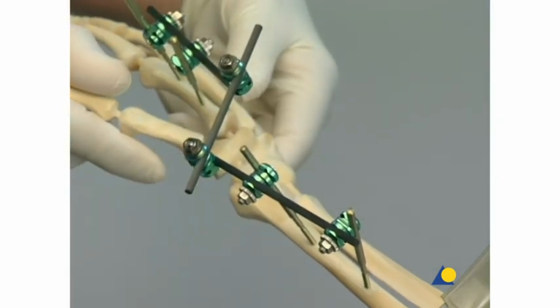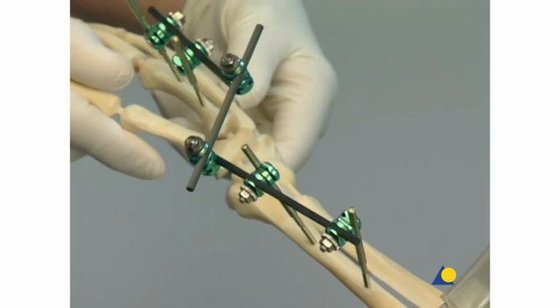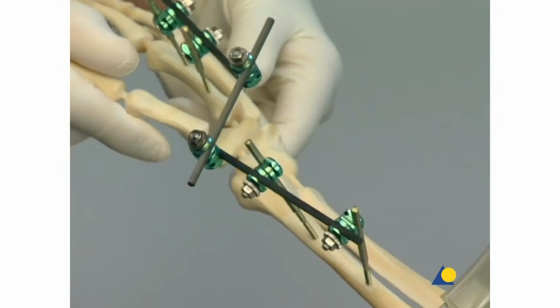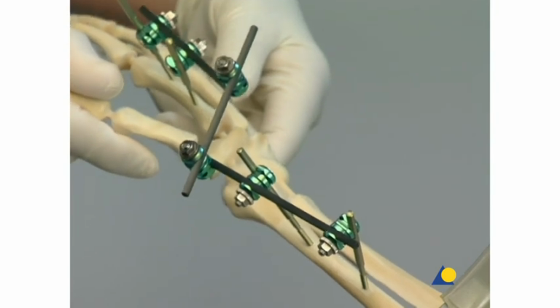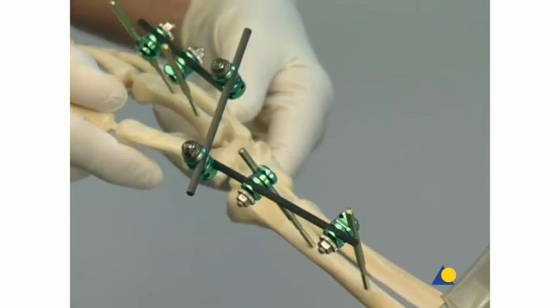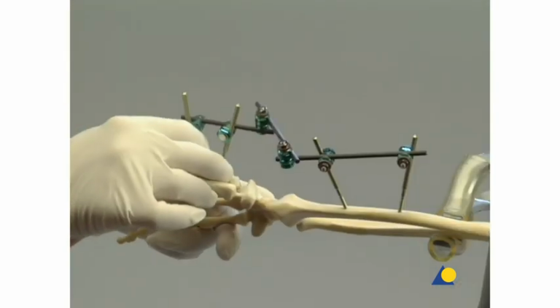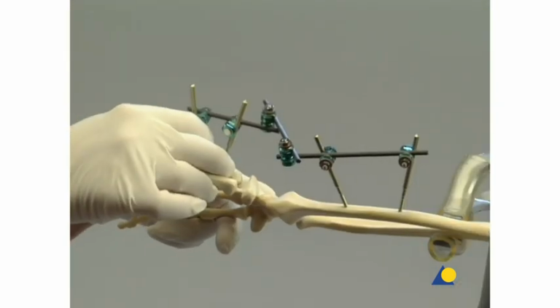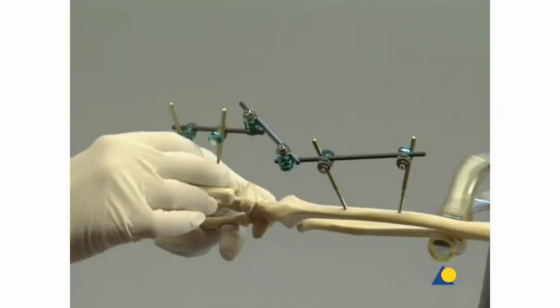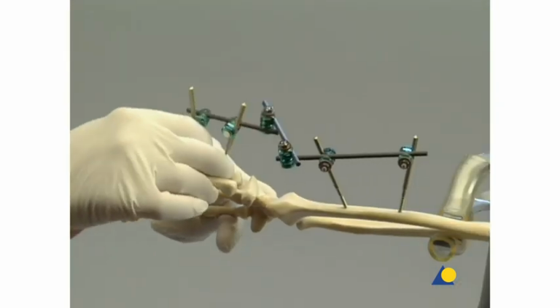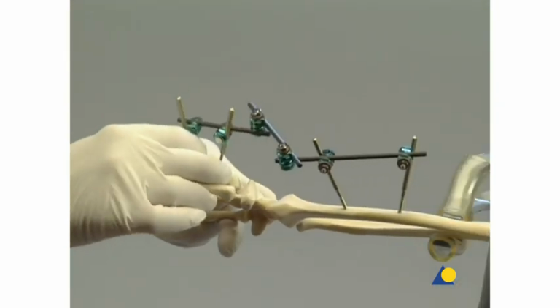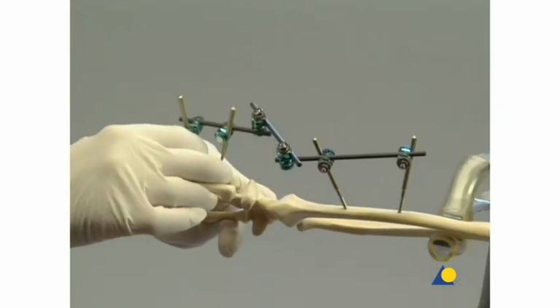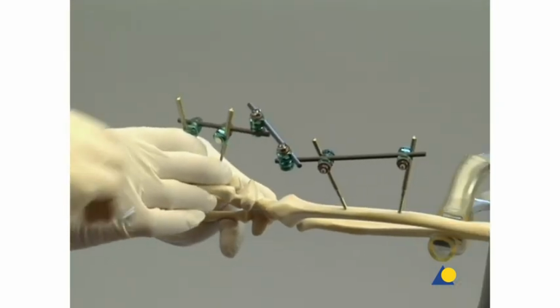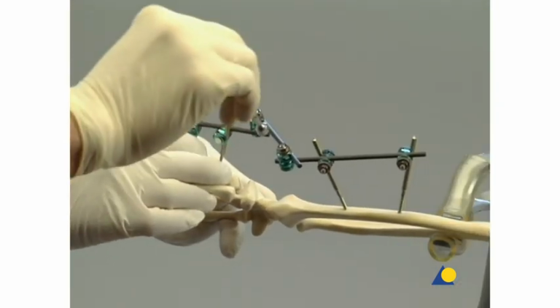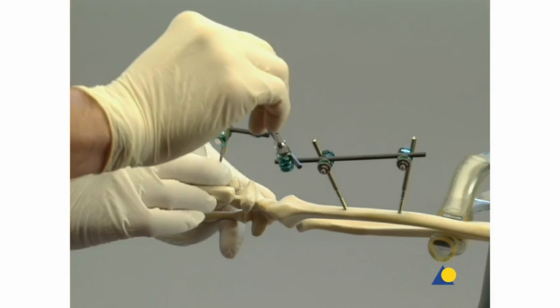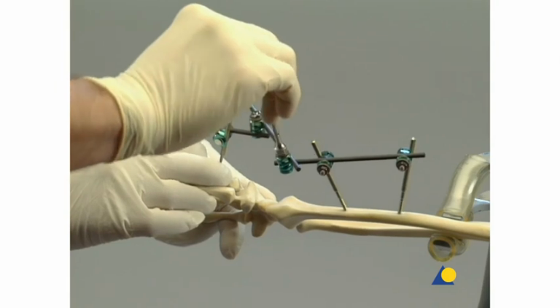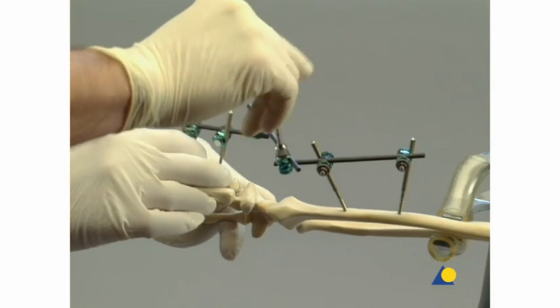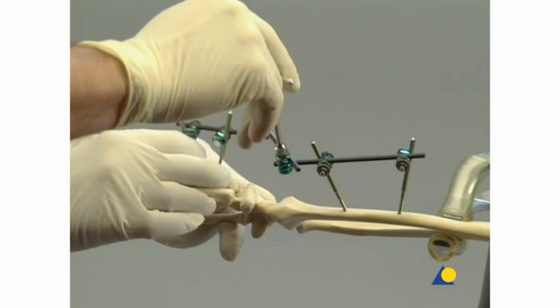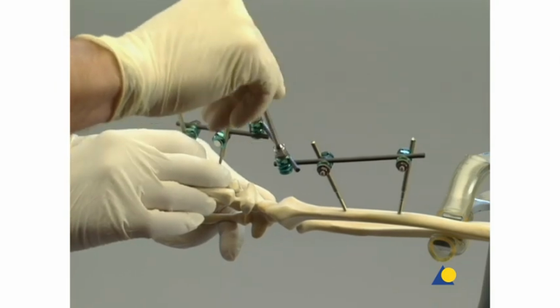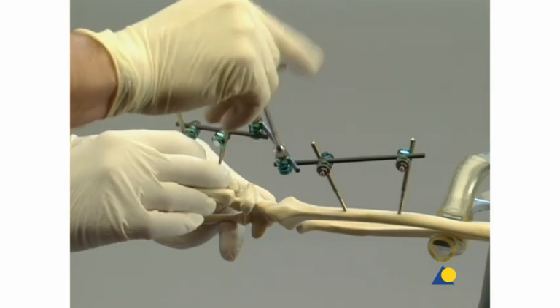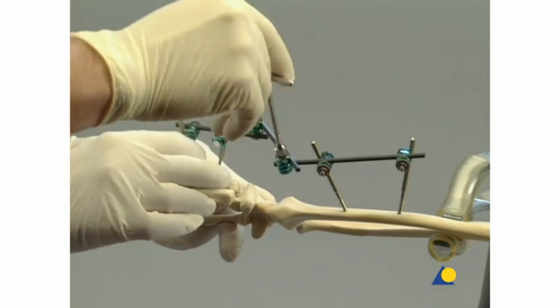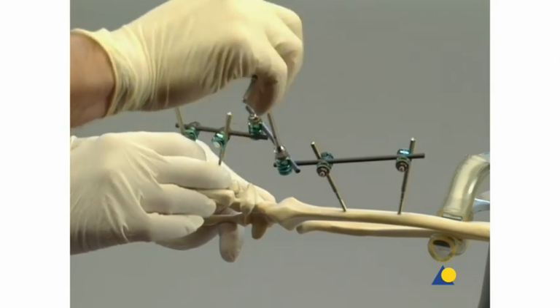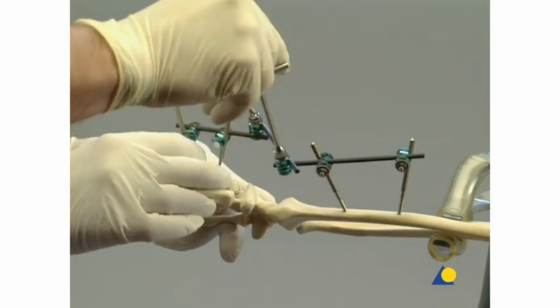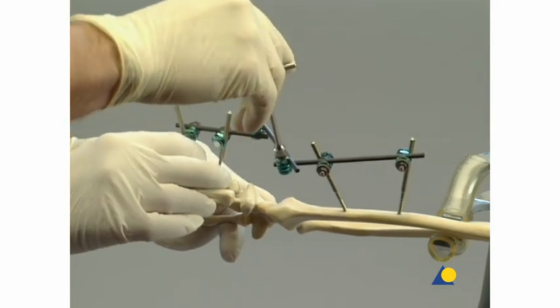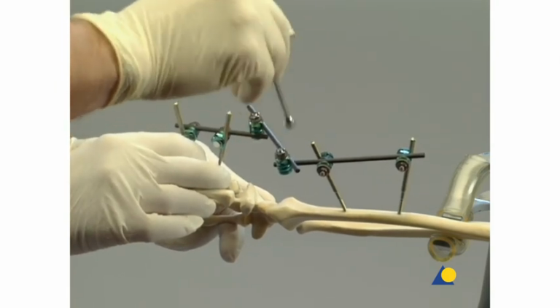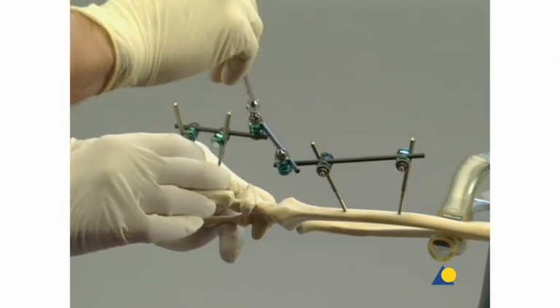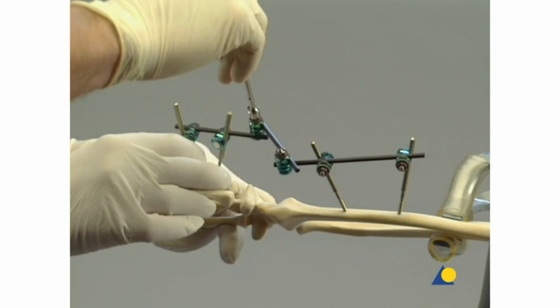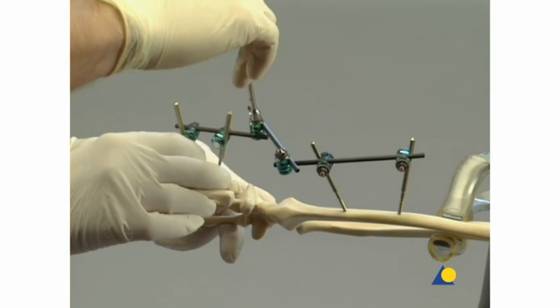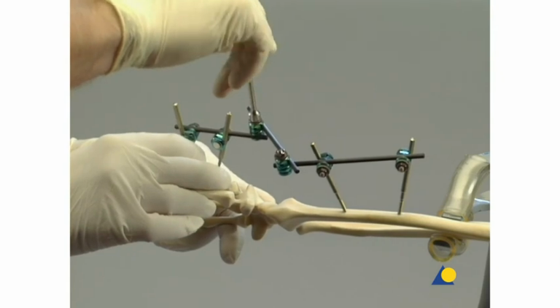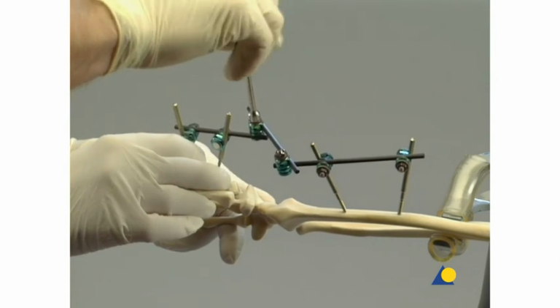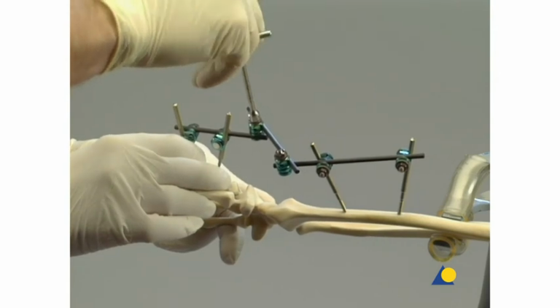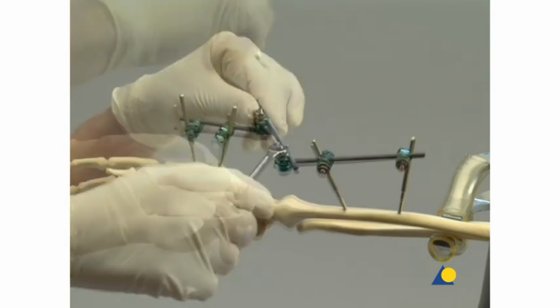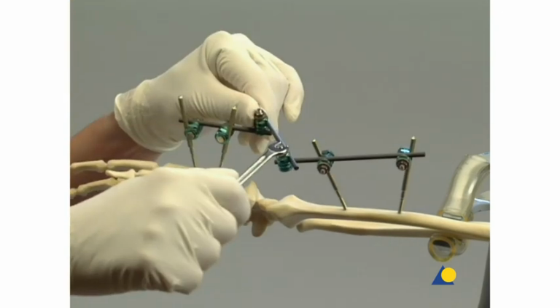The fracture is reduced and the reduction is verified under image intensification. The reduction is maintained by hand and the nuts of the combination clamps are tightened alternately.